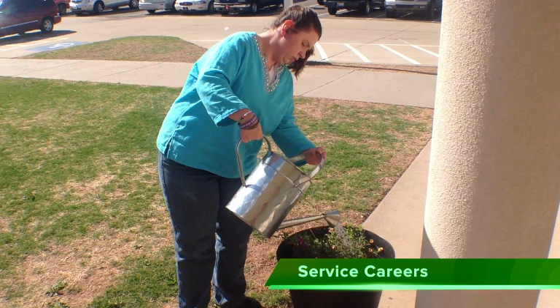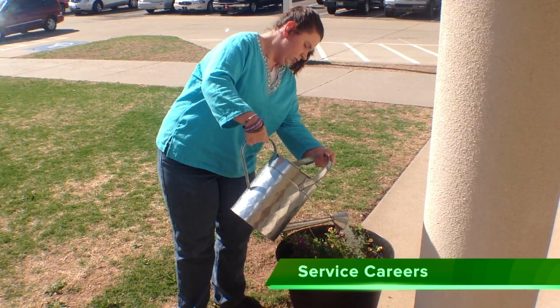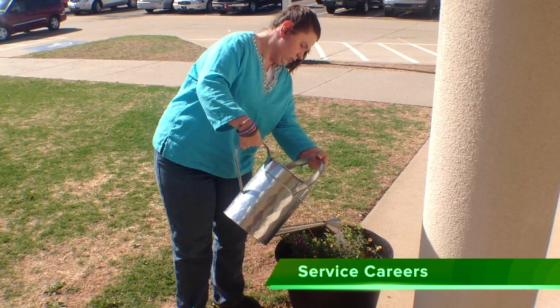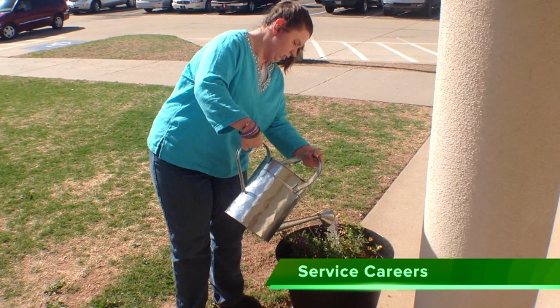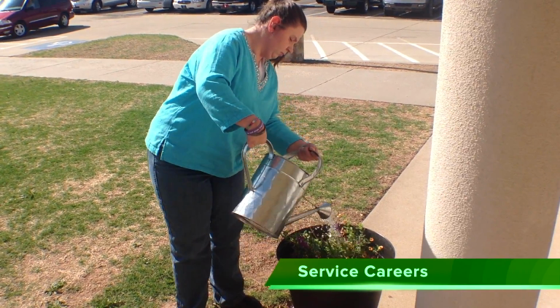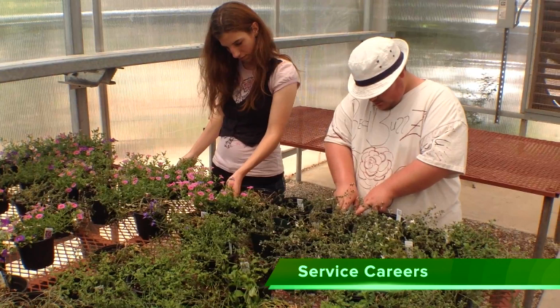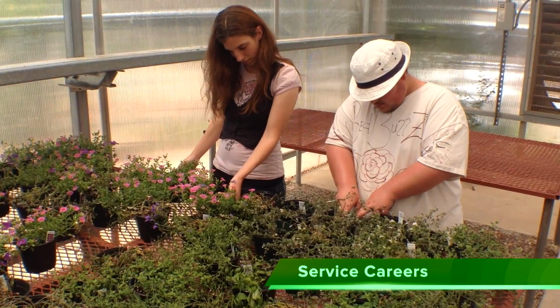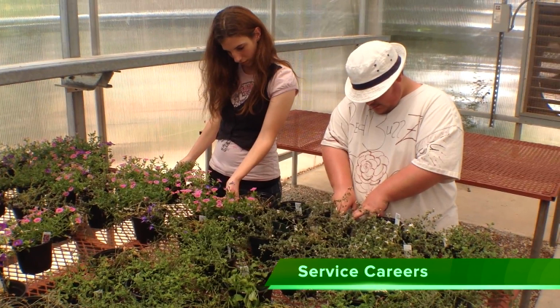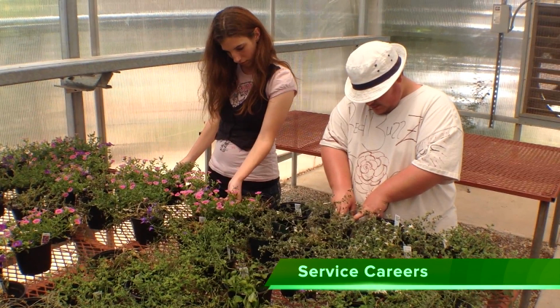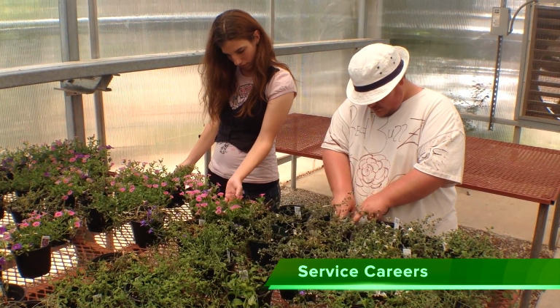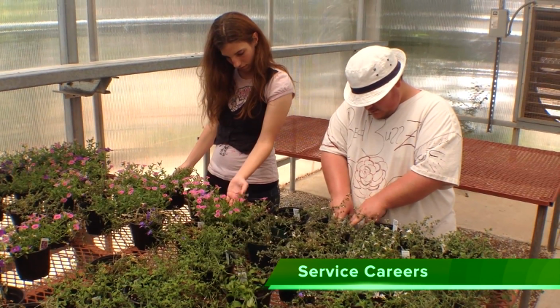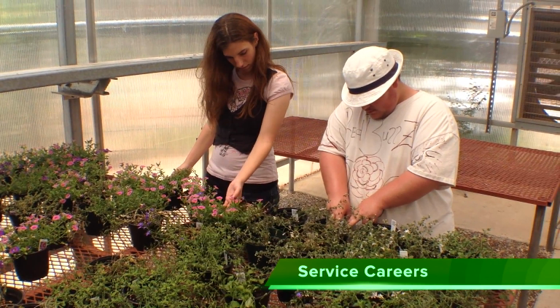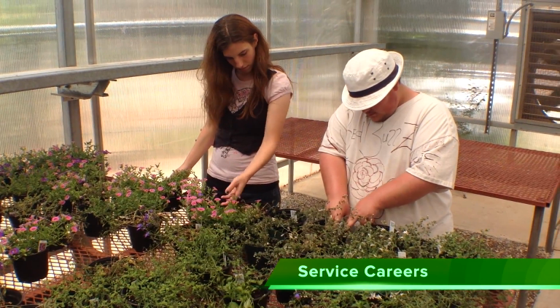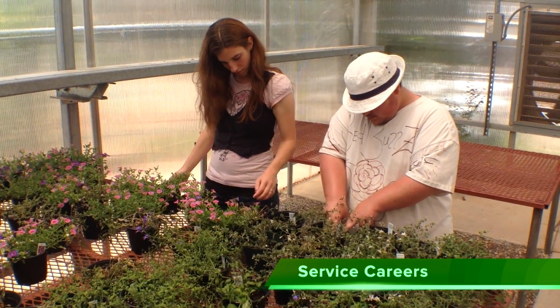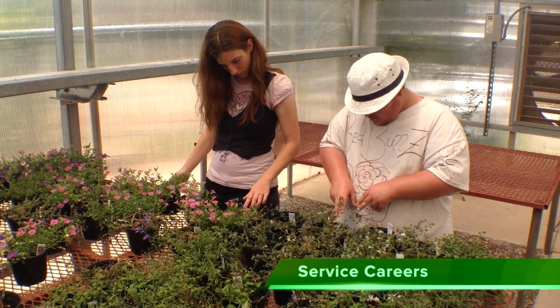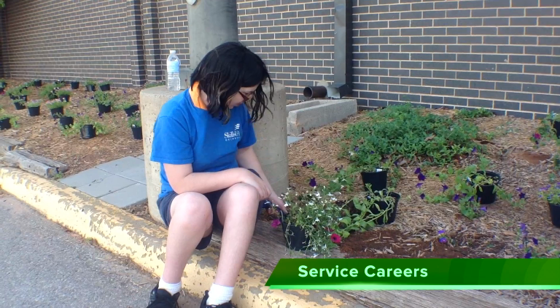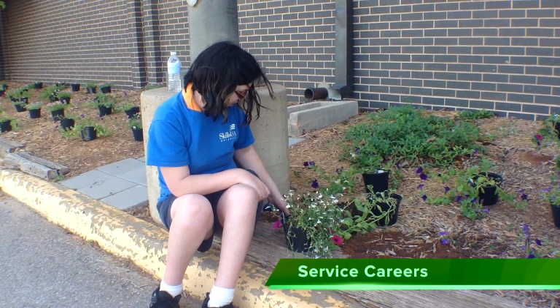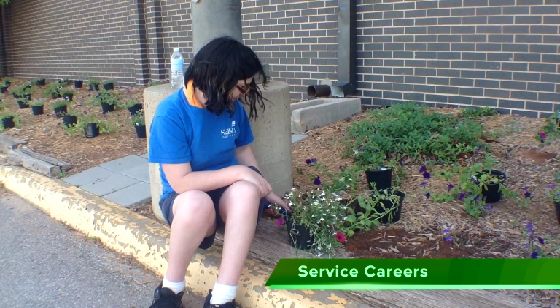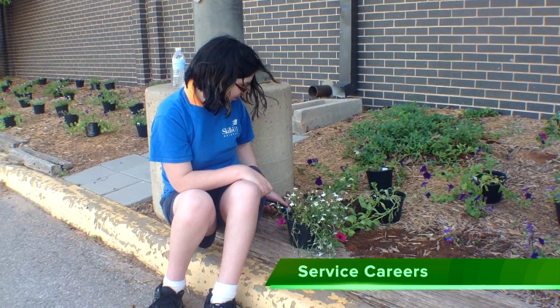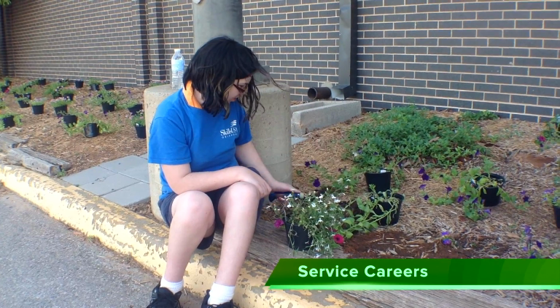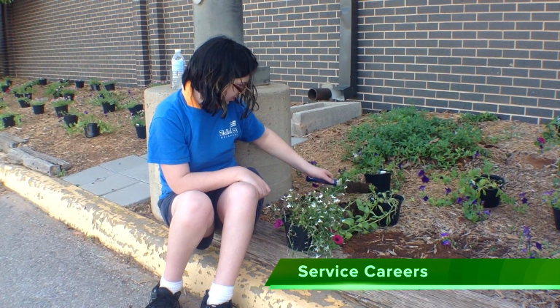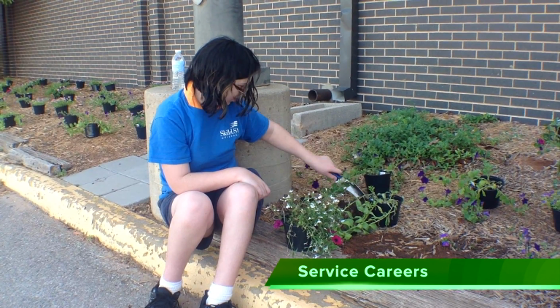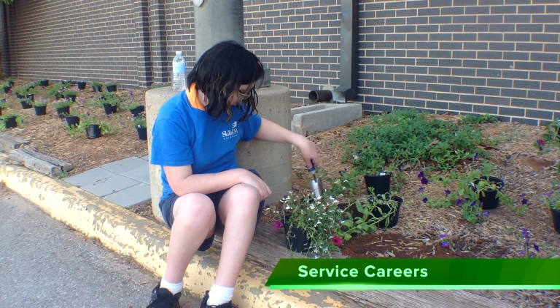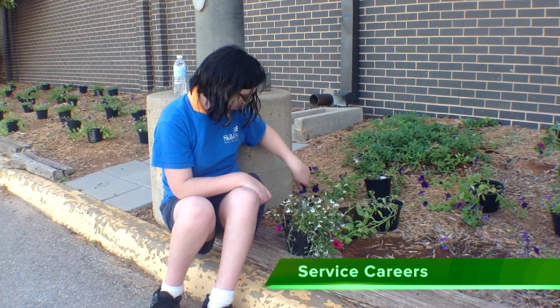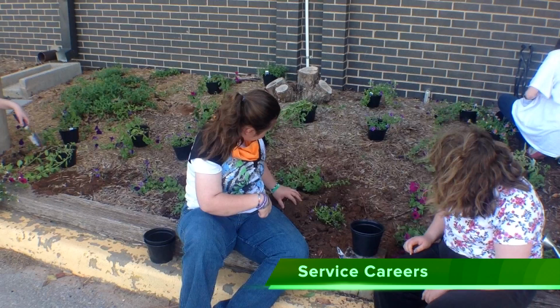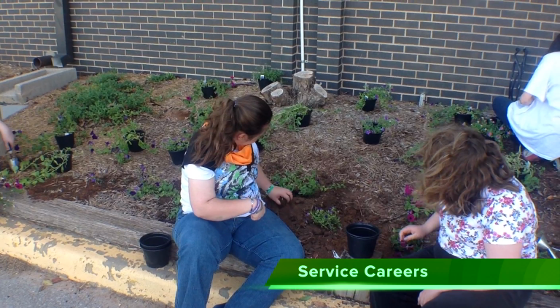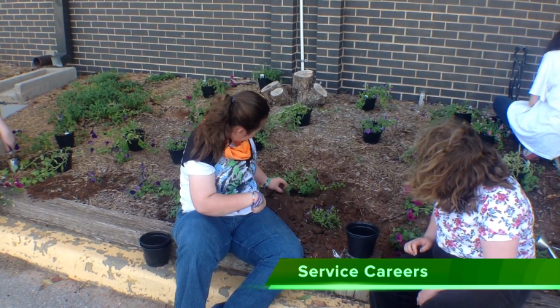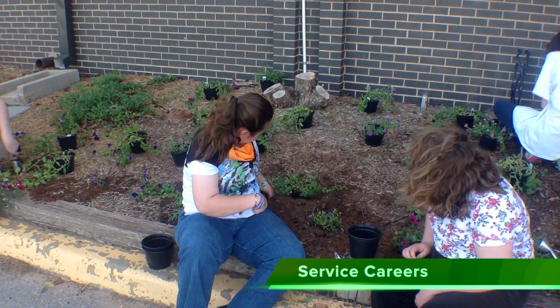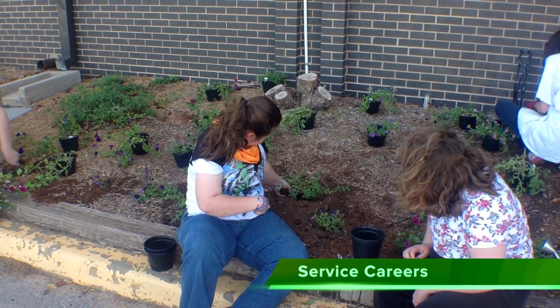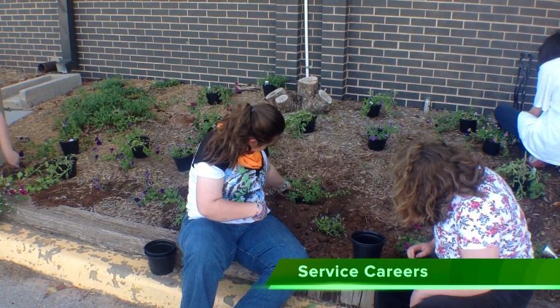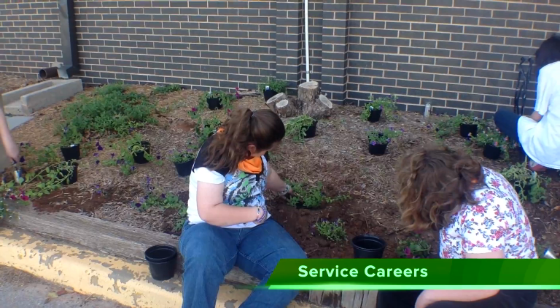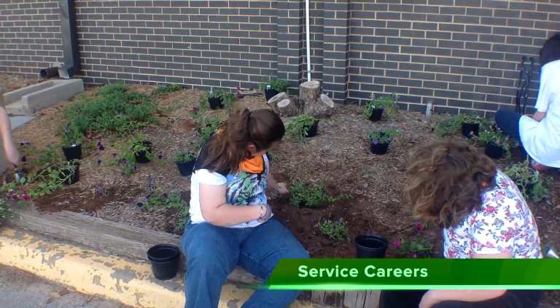In our Service Careers program, you will receive hands-on training in industrial landscaping. Work independently and in teams to deliver excellent customer service while developing critical employability and job attainment skills.